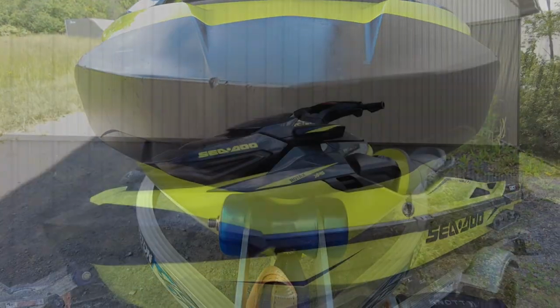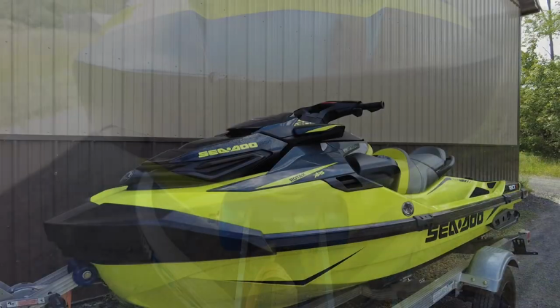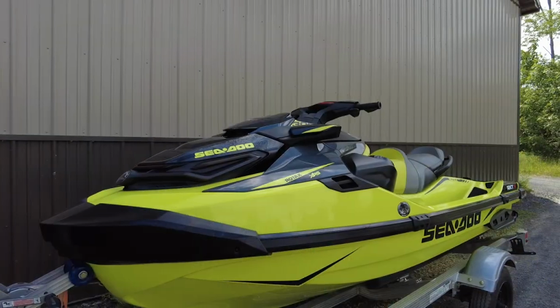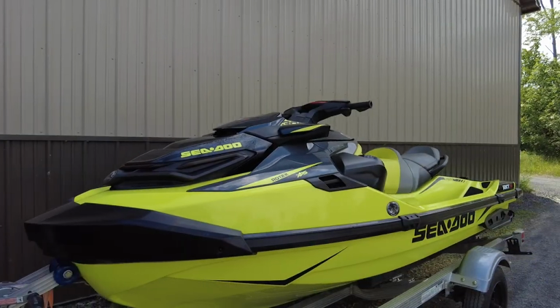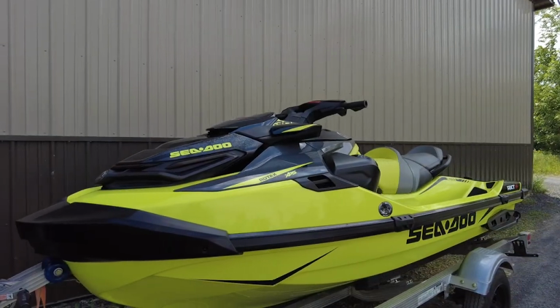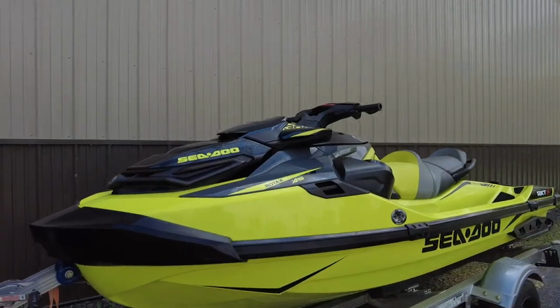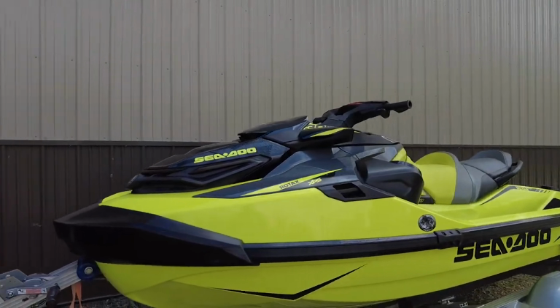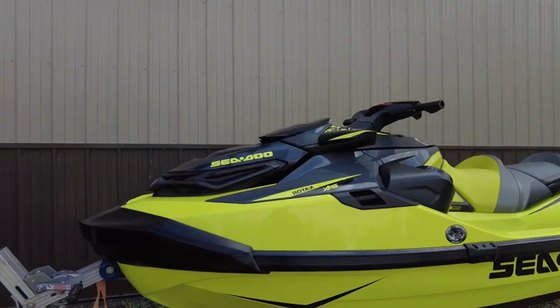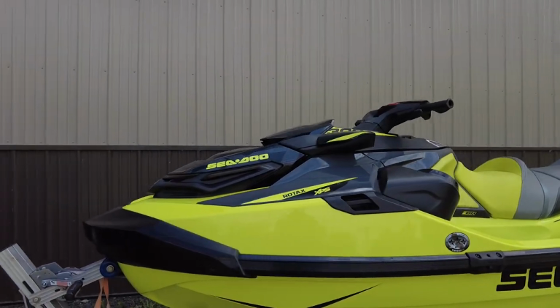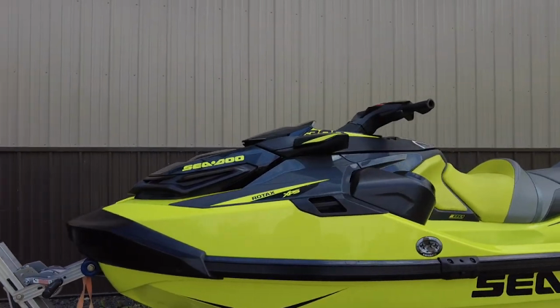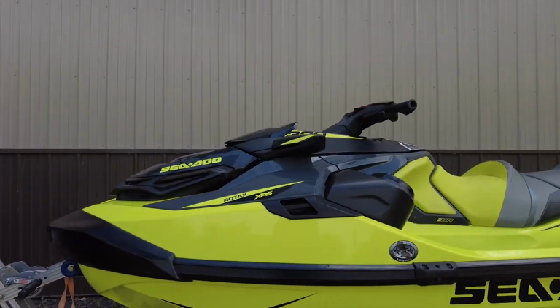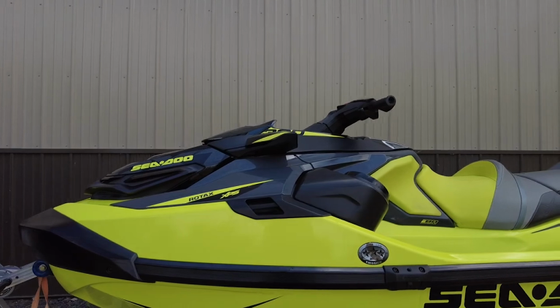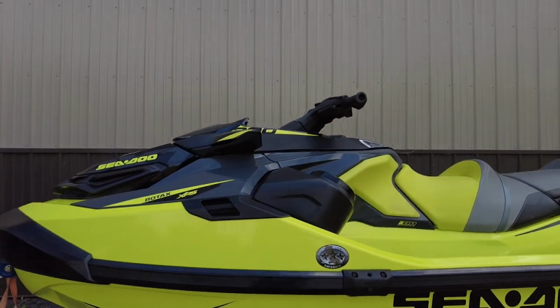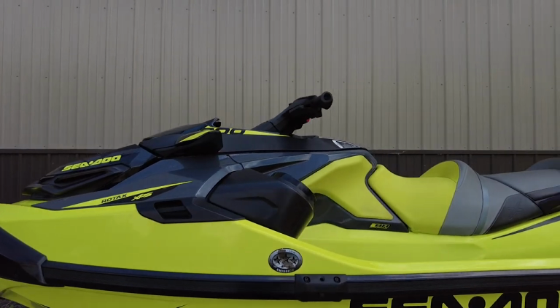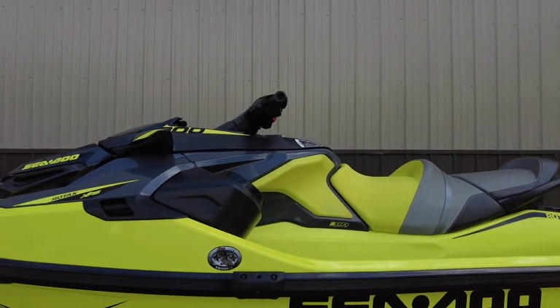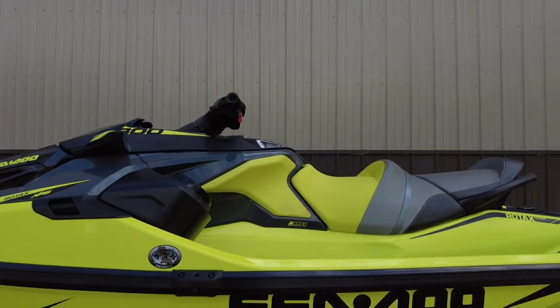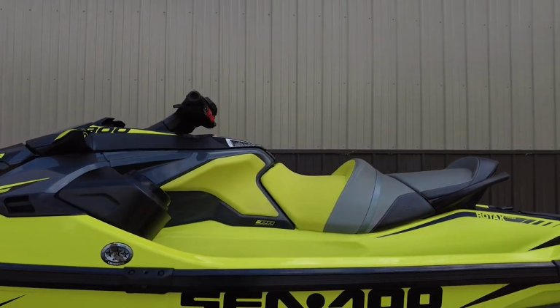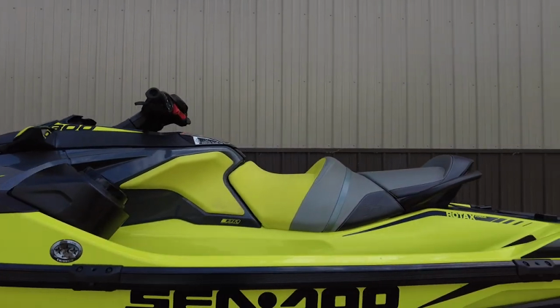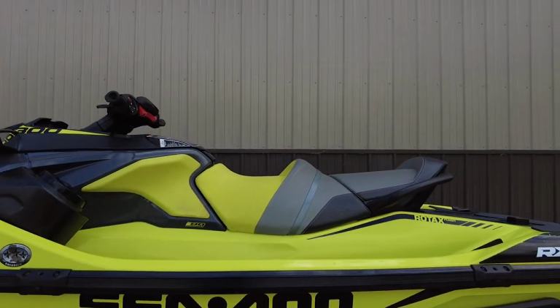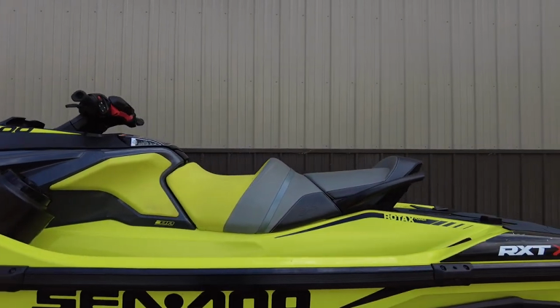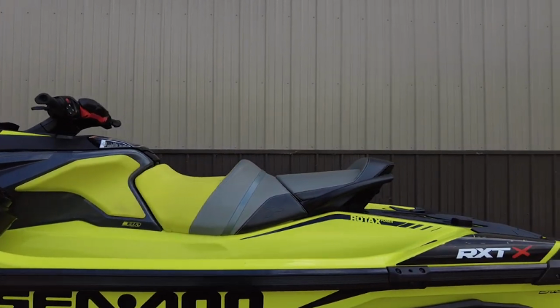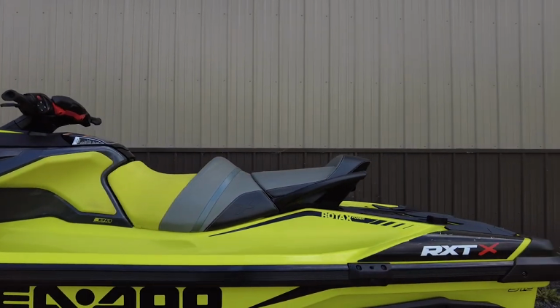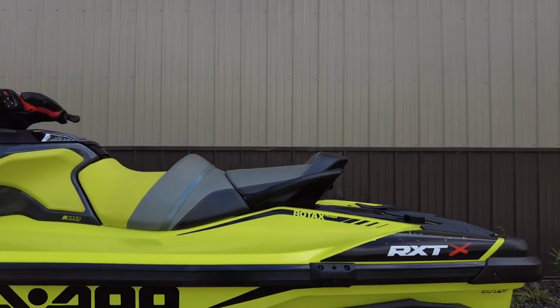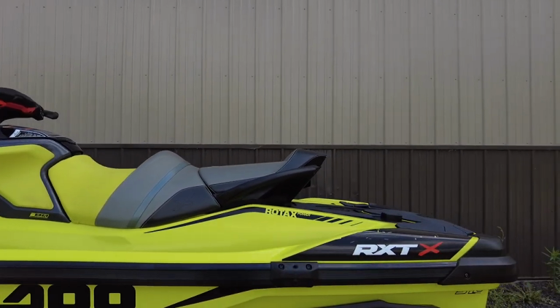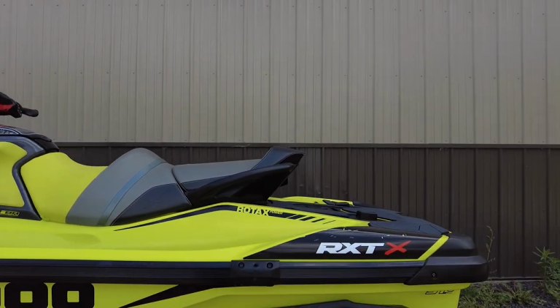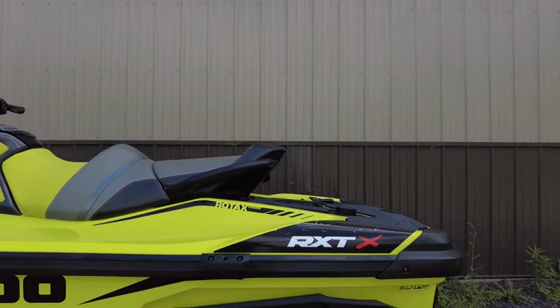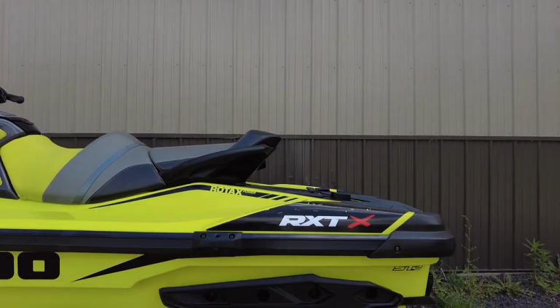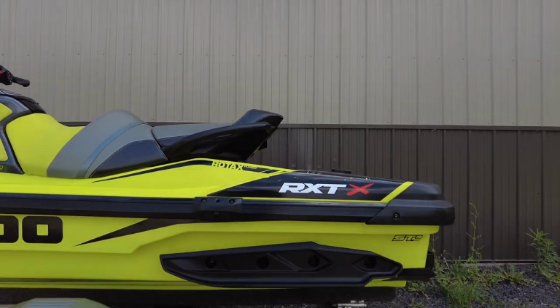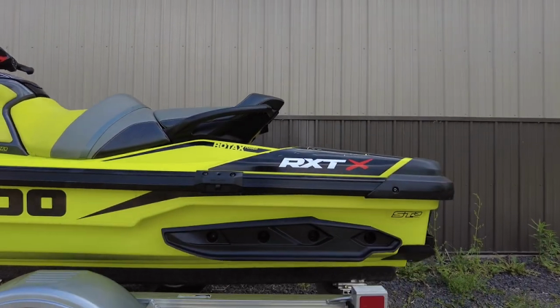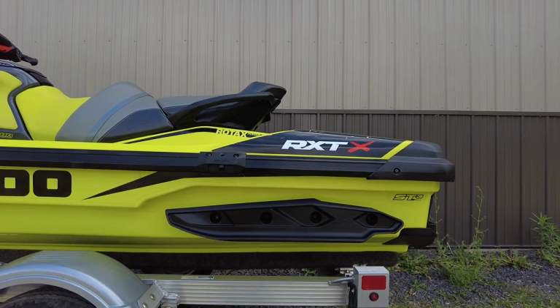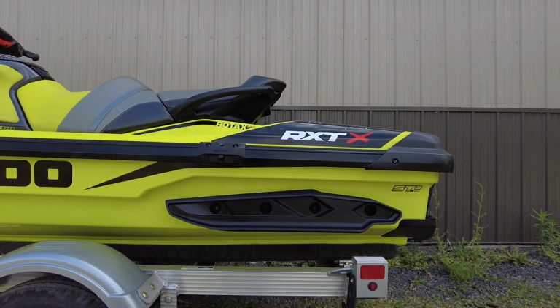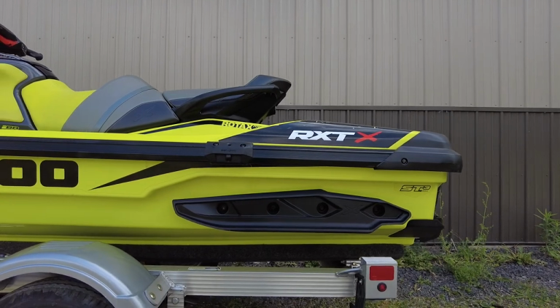With a drive weight of 828 pounds and a full-capacity 15.9 gallon fuel tank, the RXT is meant for long hours of fun, regardless of the water conditions.